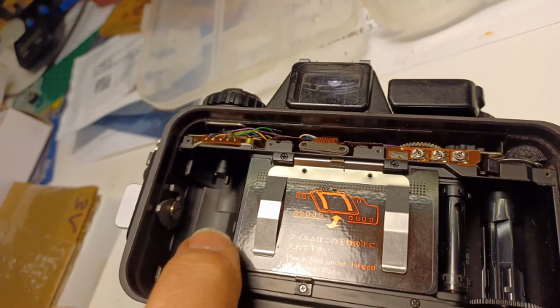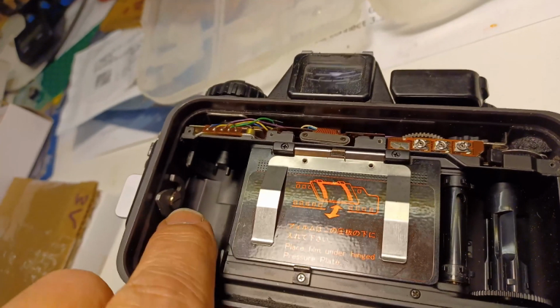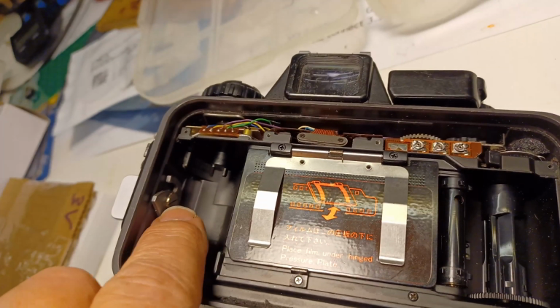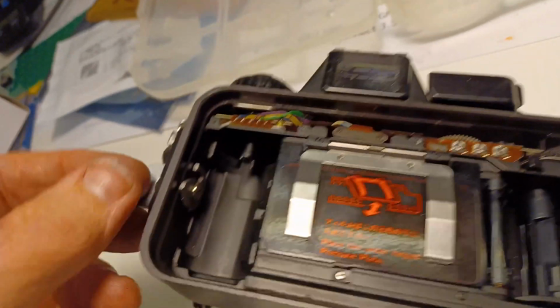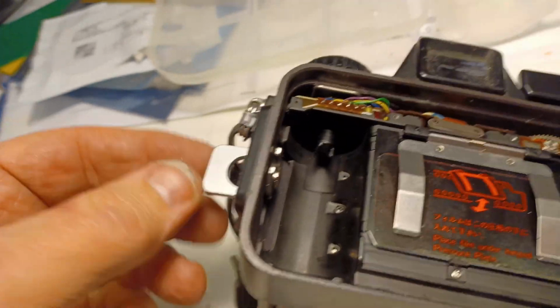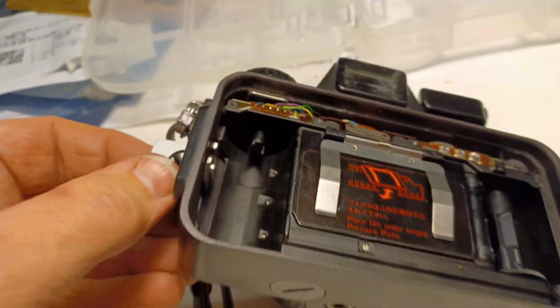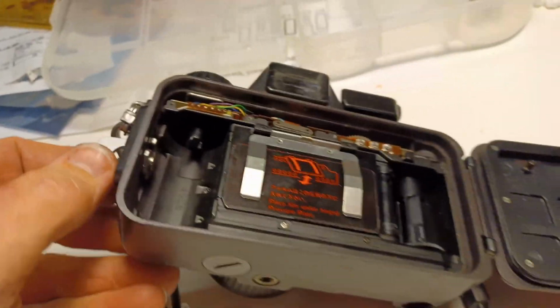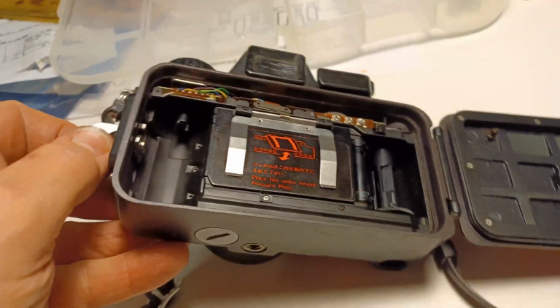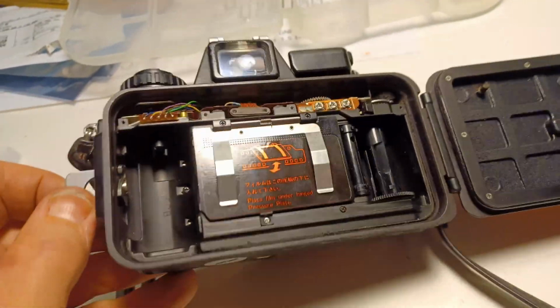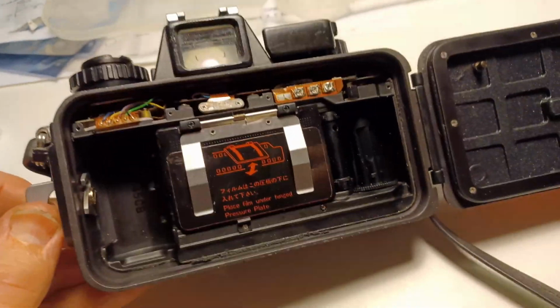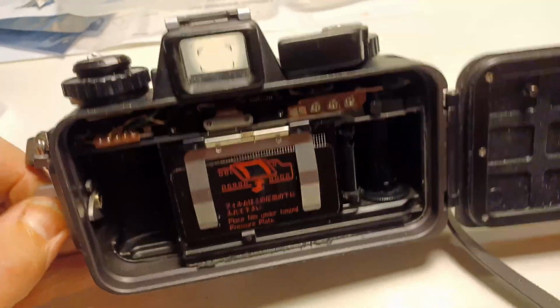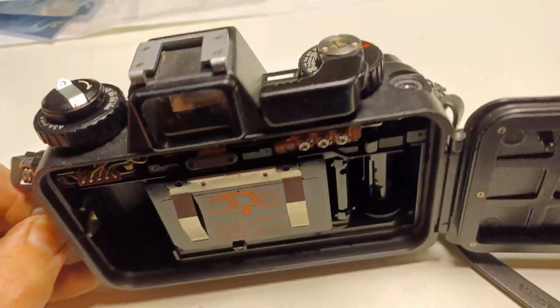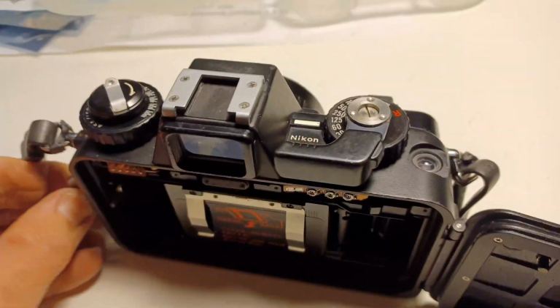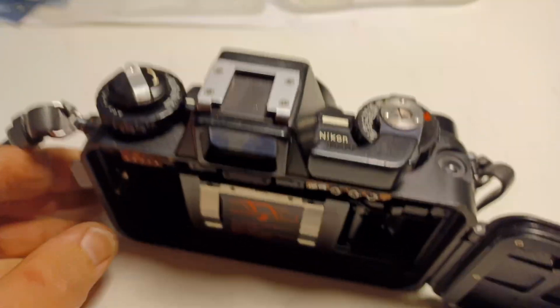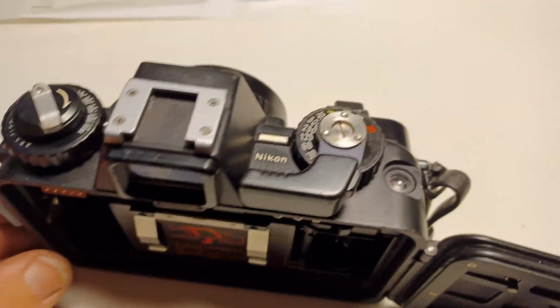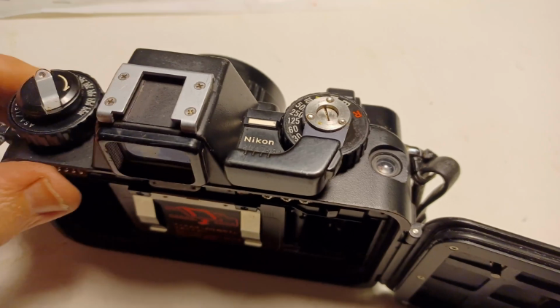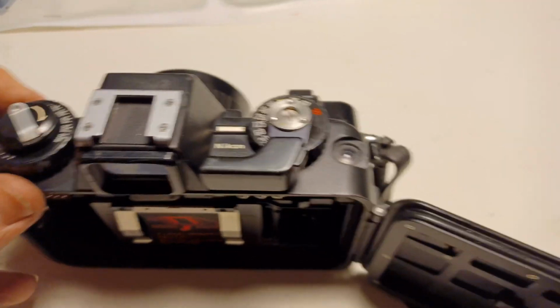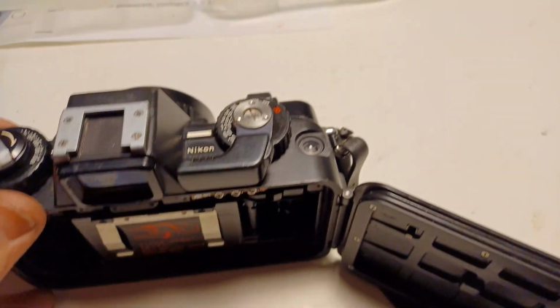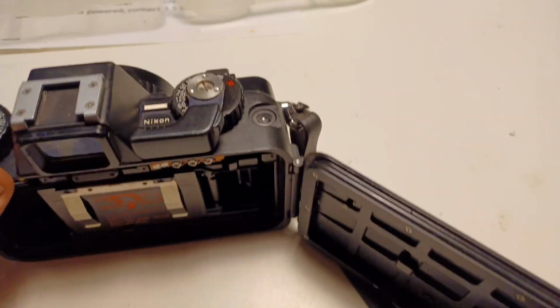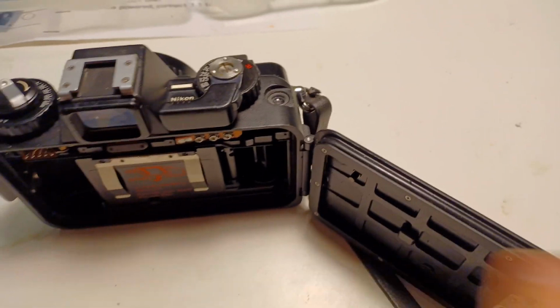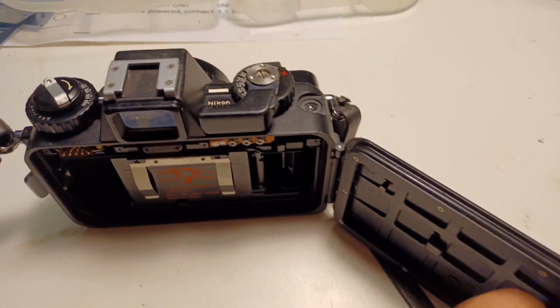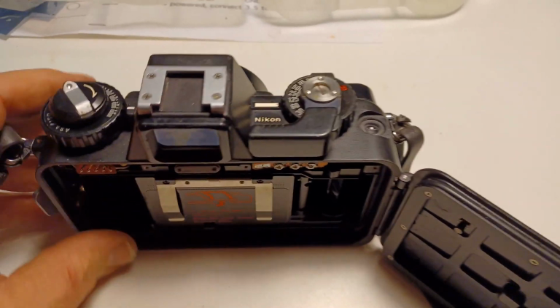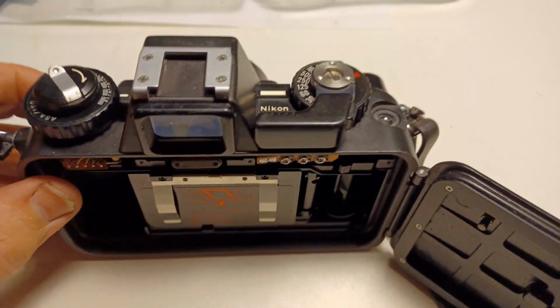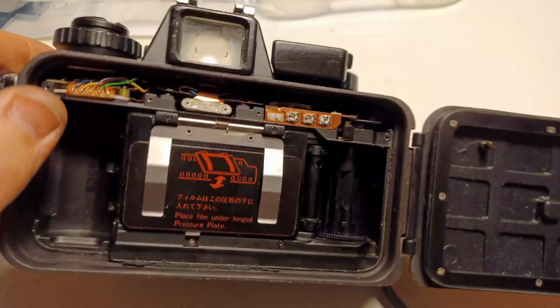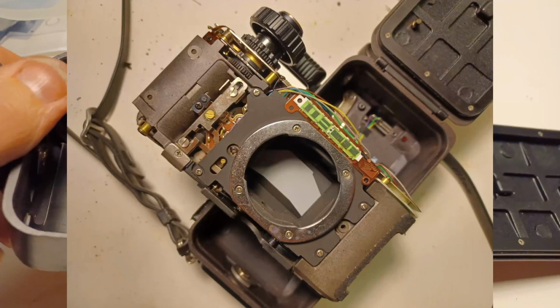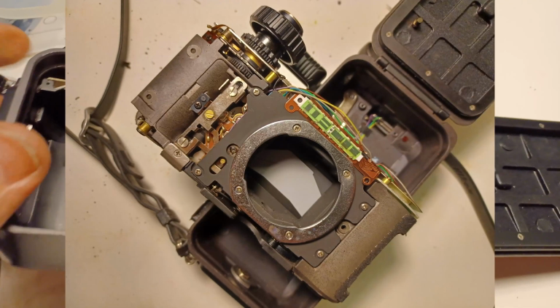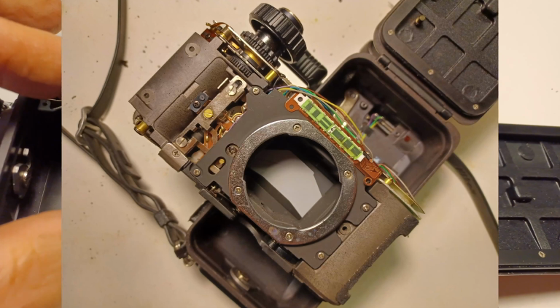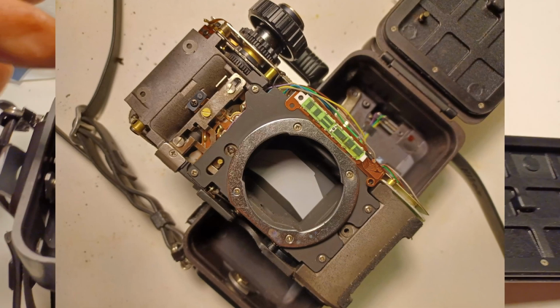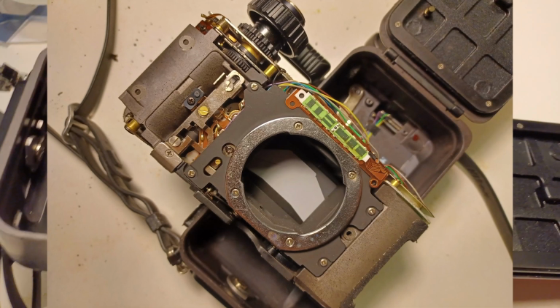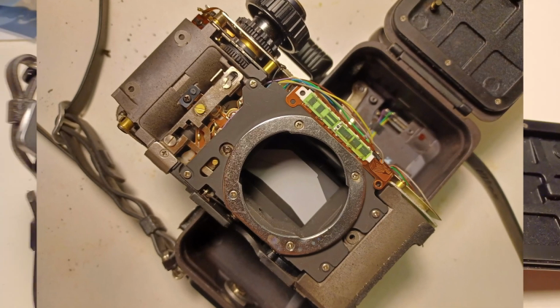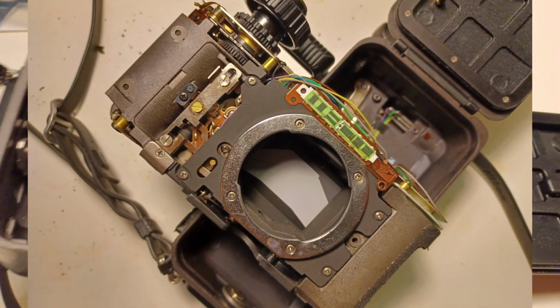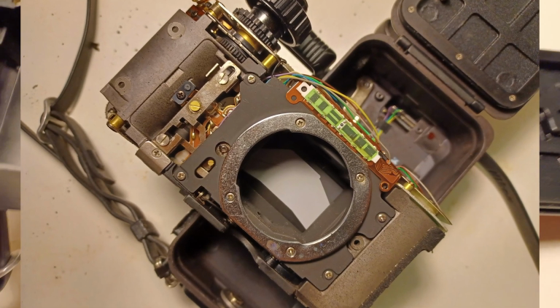Just take off the screw there, pull it out — it was full of dry salt. So I greased it up and it should be good to go. But while I was at it, I checked all the o-rings and took everything out to make sure there was no damage on the inside.